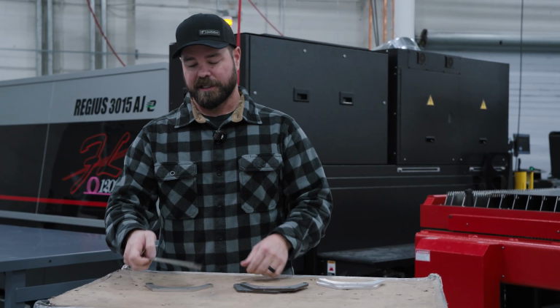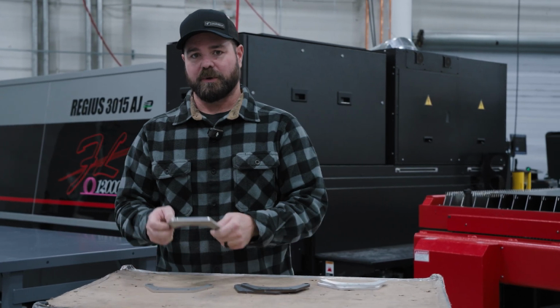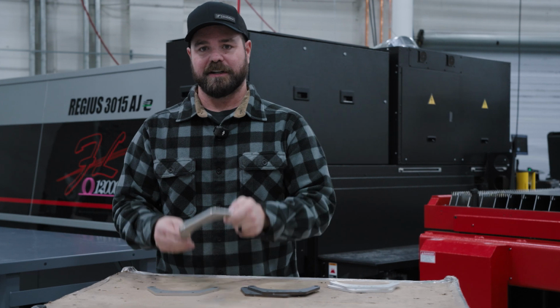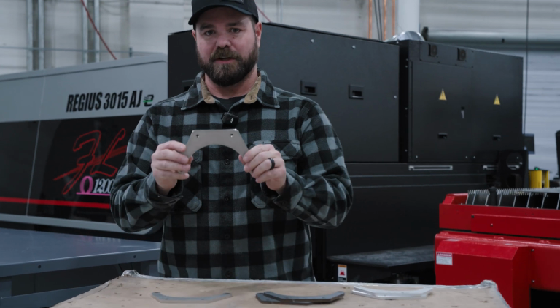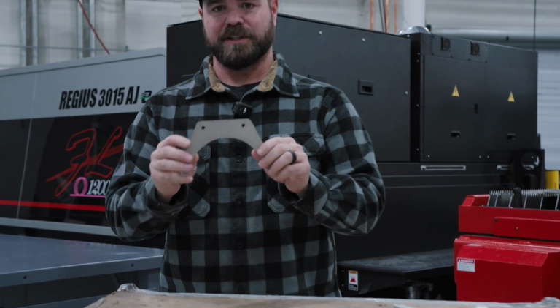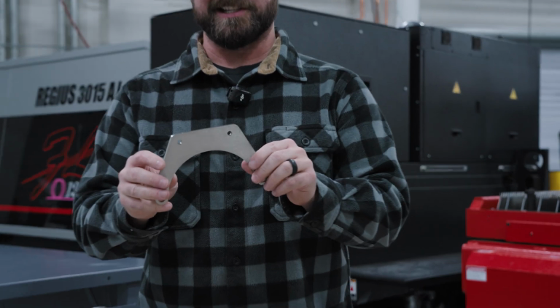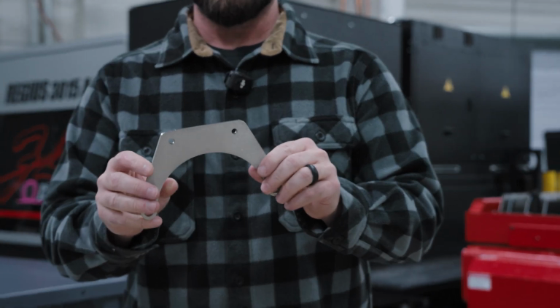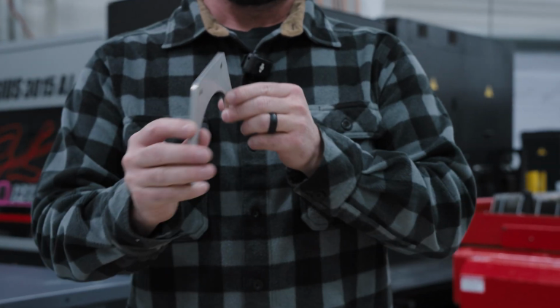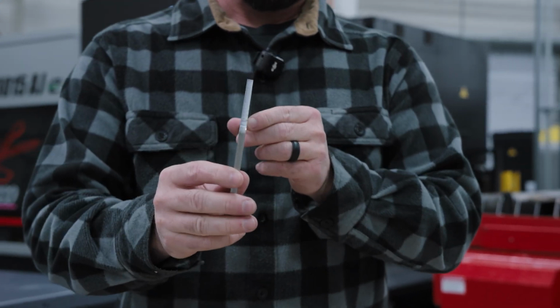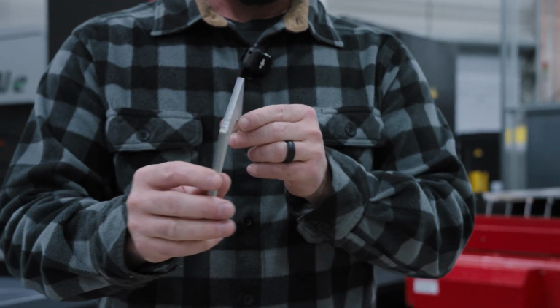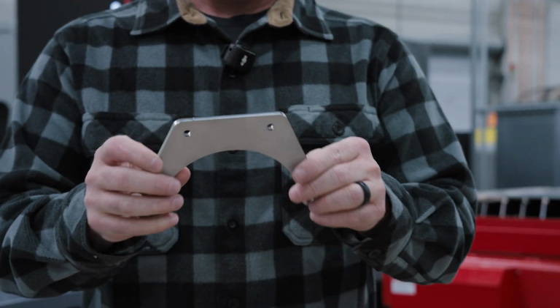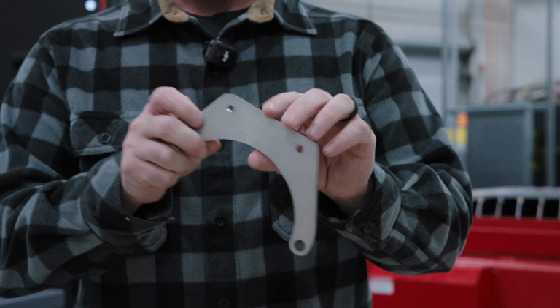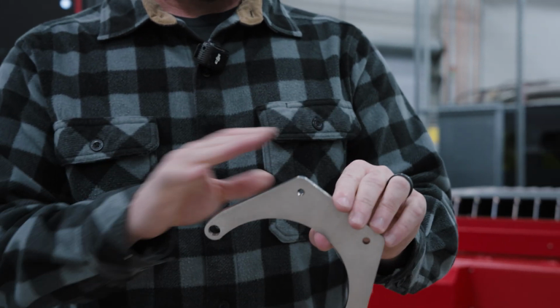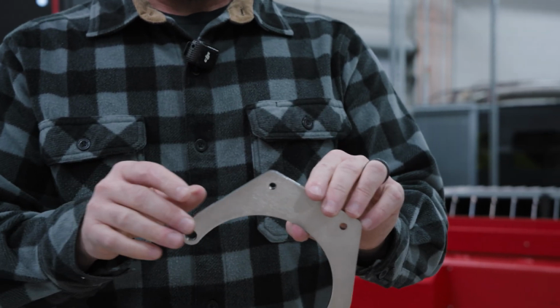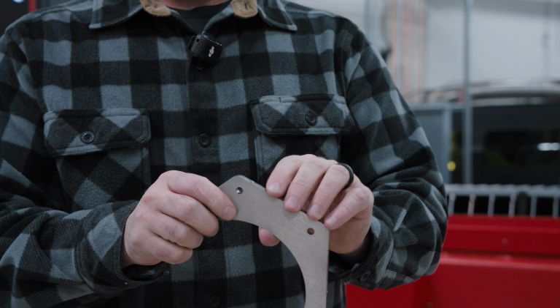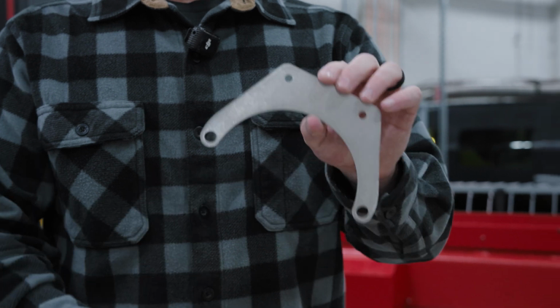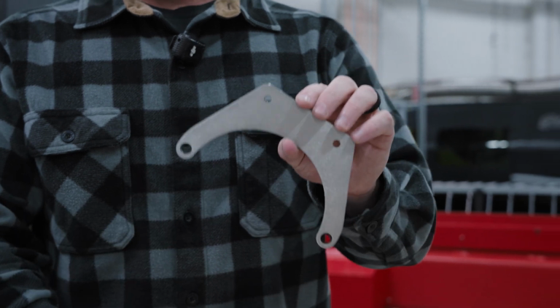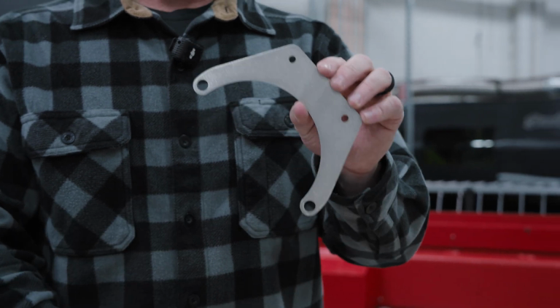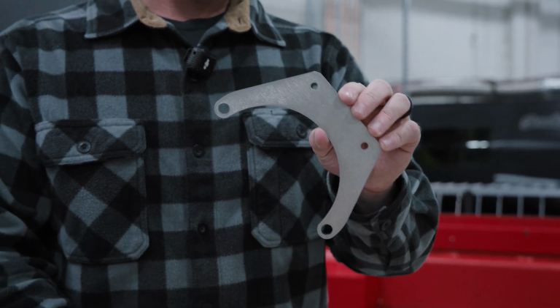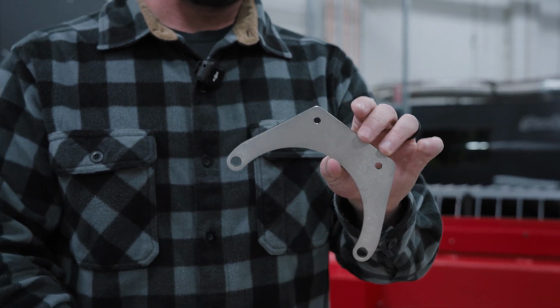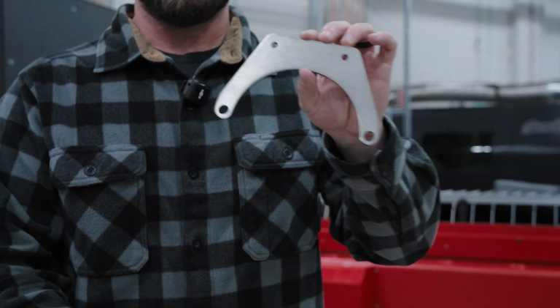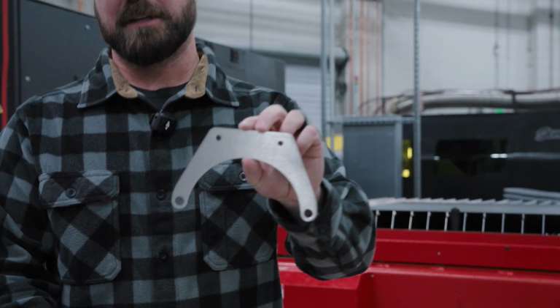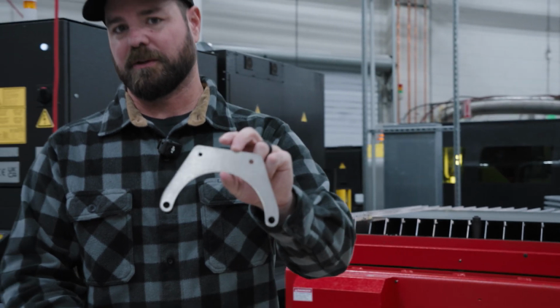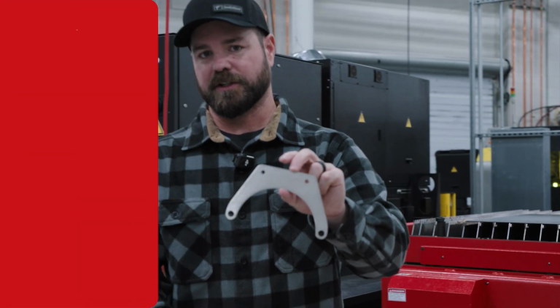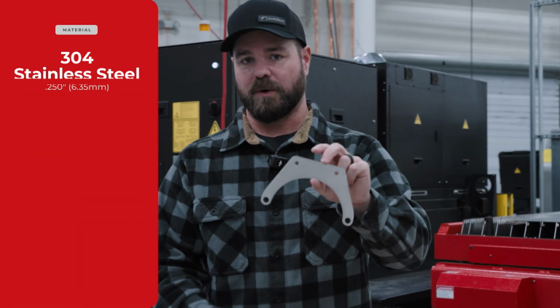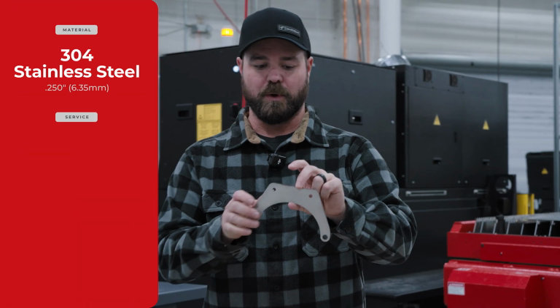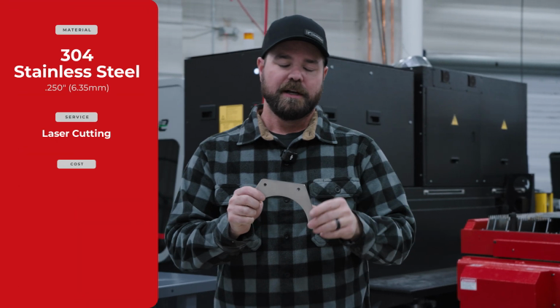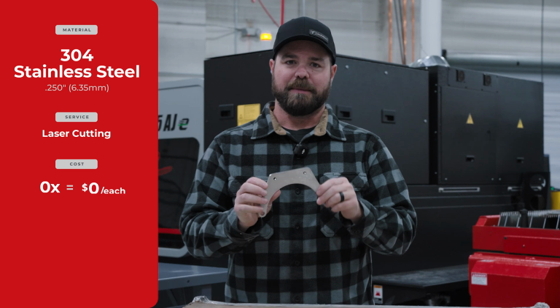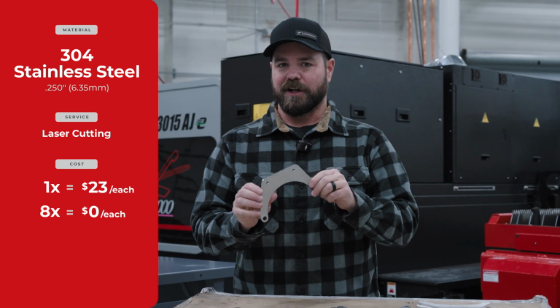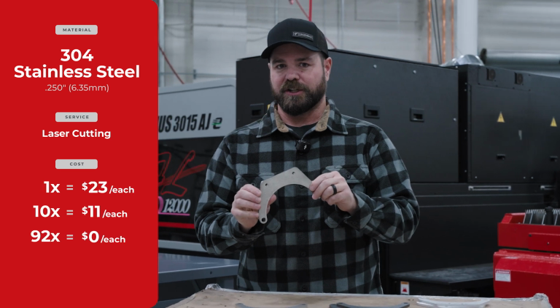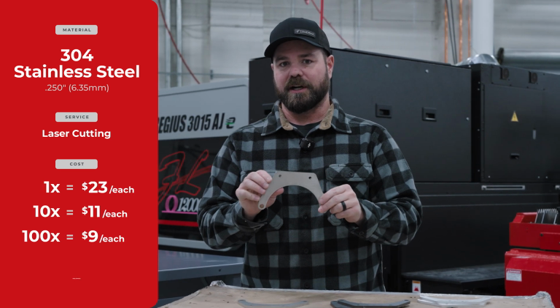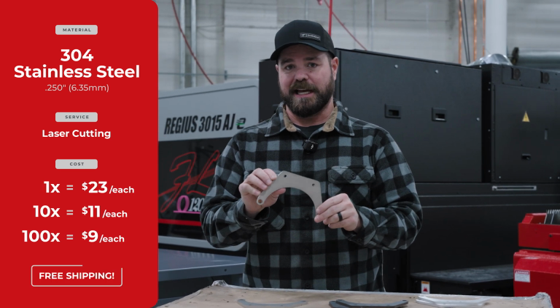Next up, we have 304 stainless steel. Again, quarter inch thick. Same geometry as the other ones, but the base material is a little more expensive. So this is going to be $23 in a quantity of one, and then about $11 each in a quantity of 10.